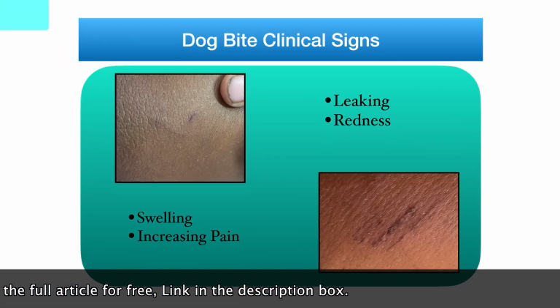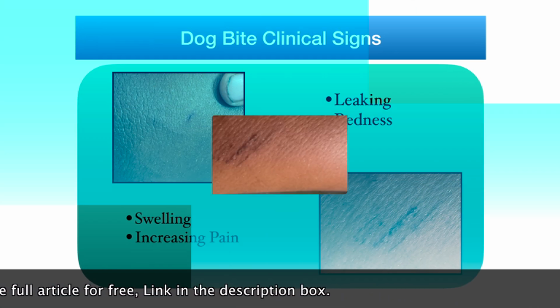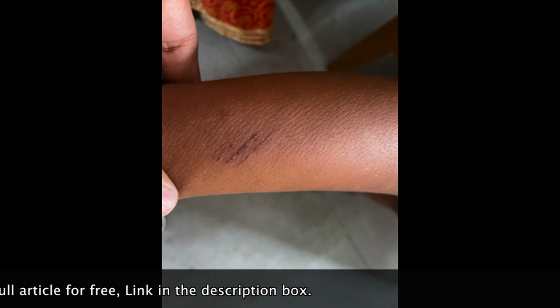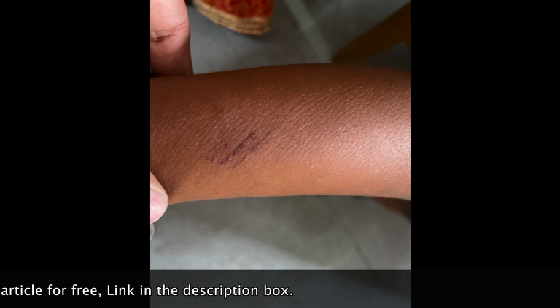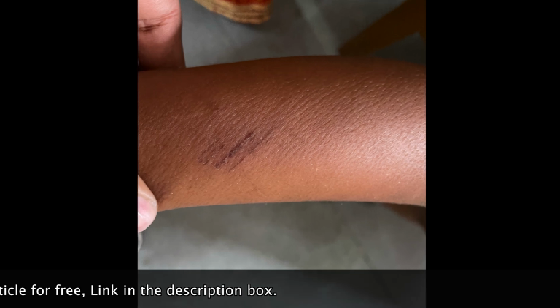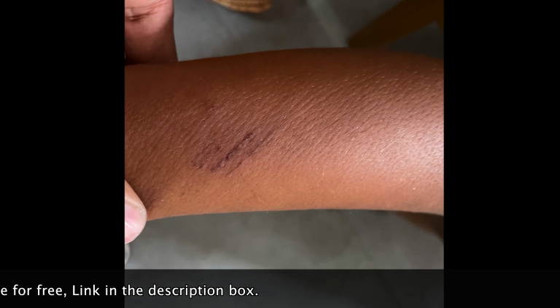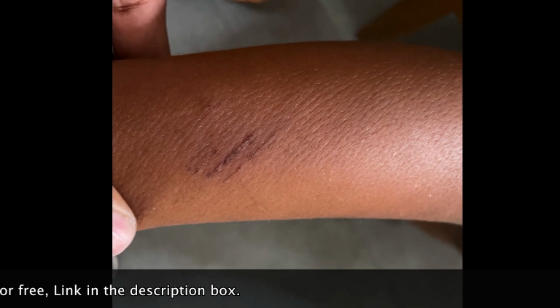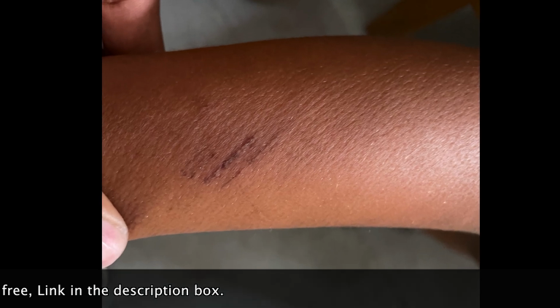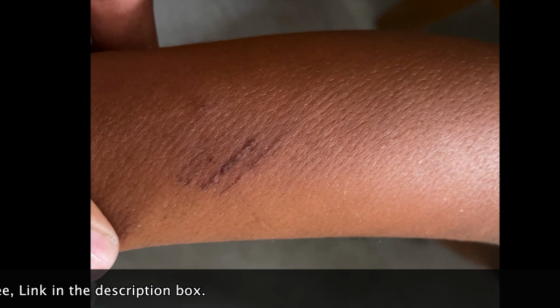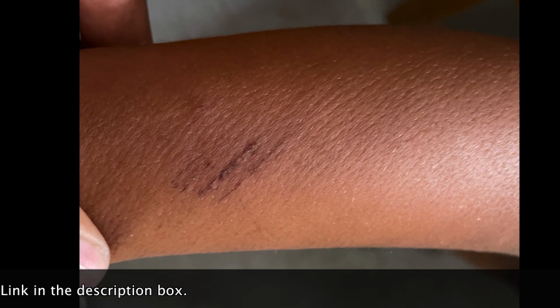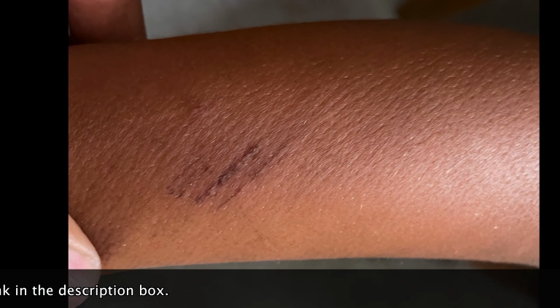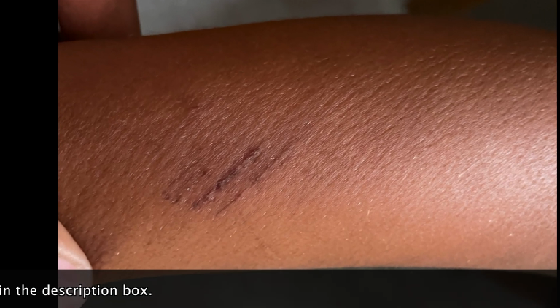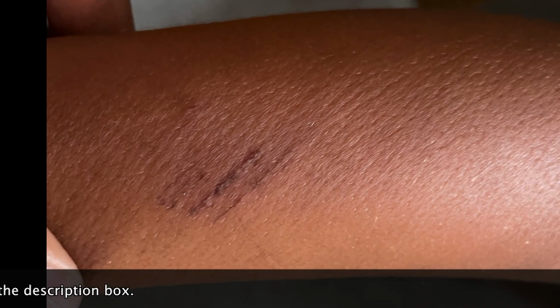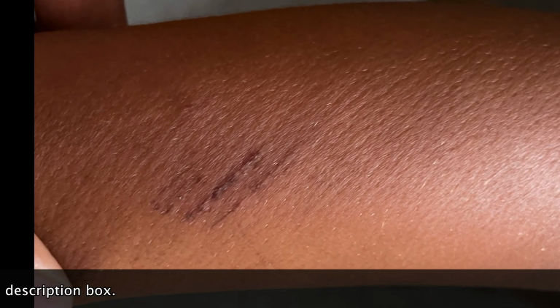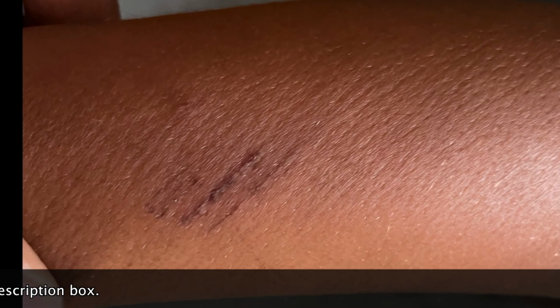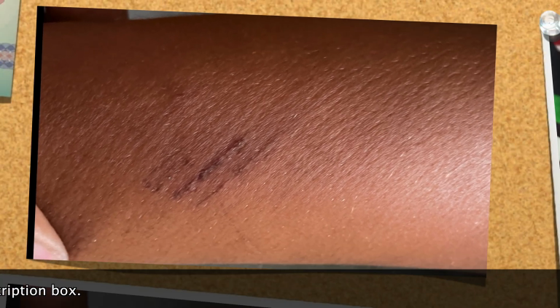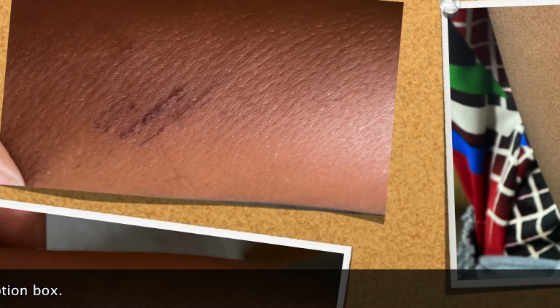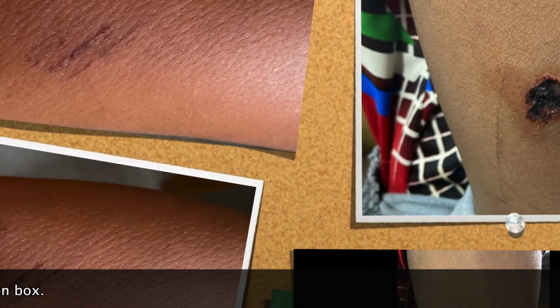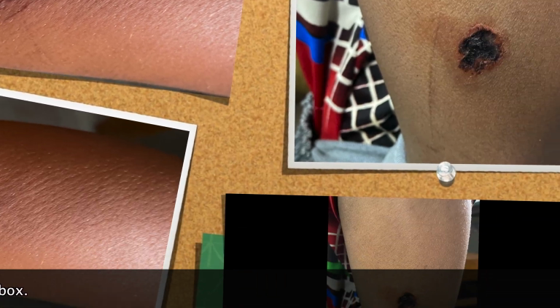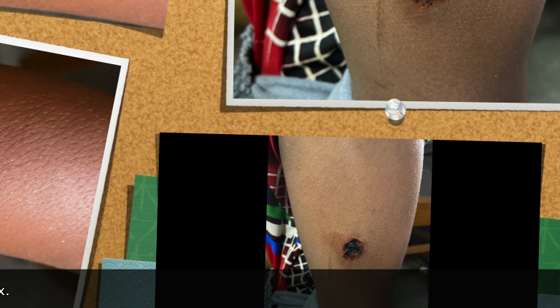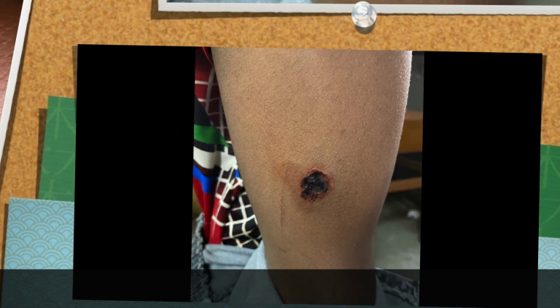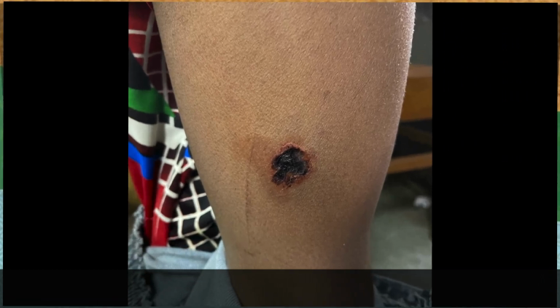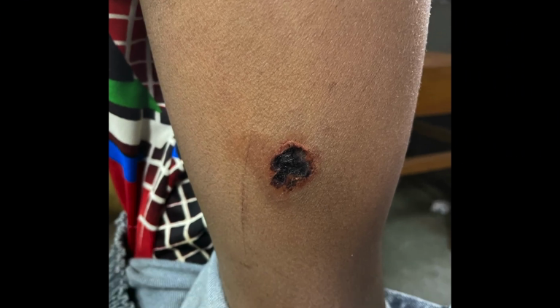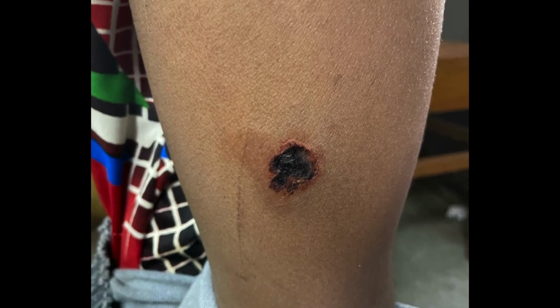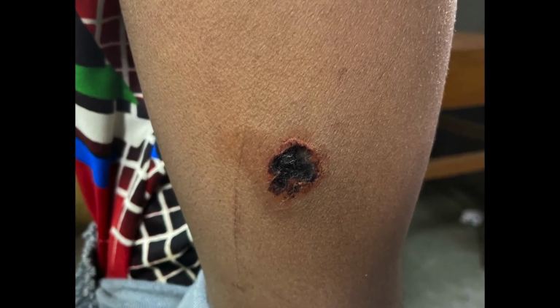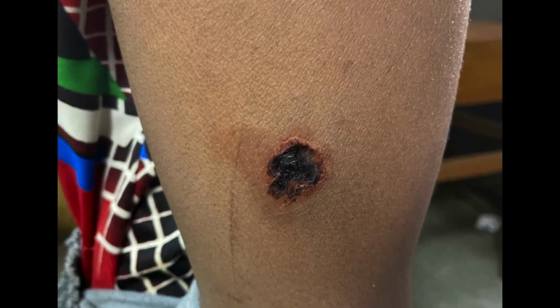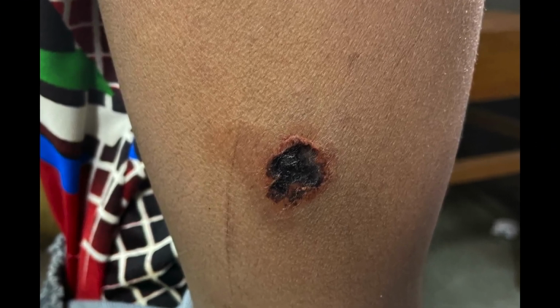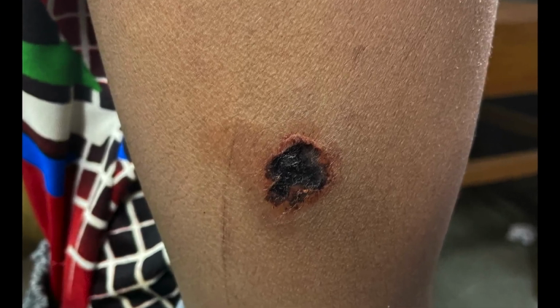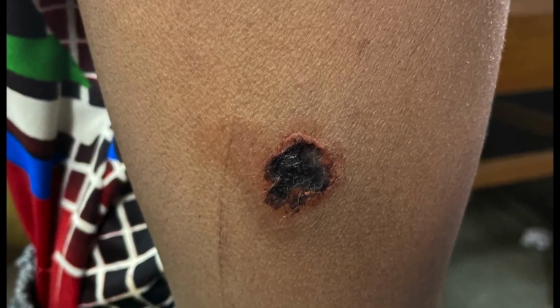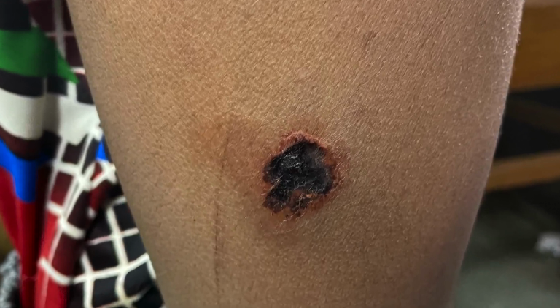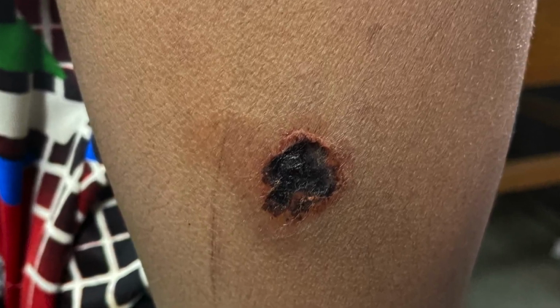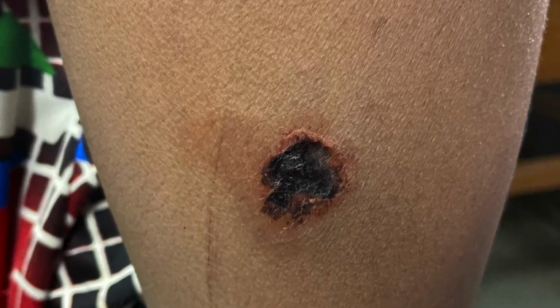Dog bite injuries can range in severity from minor to life-threatening, and they must be treated right away to avoid infection or trauma-related consequences.